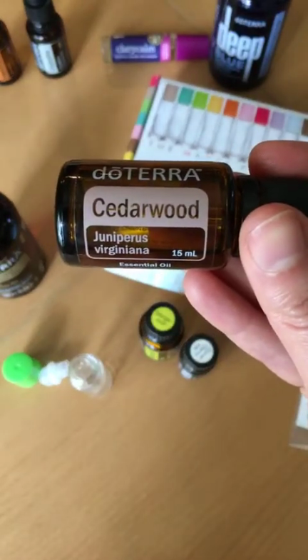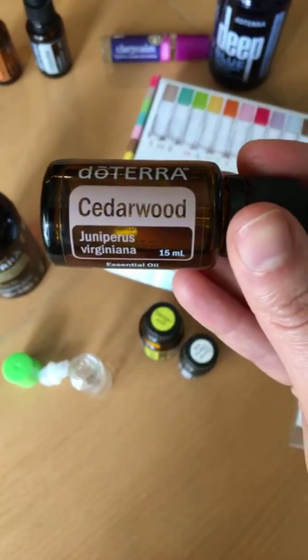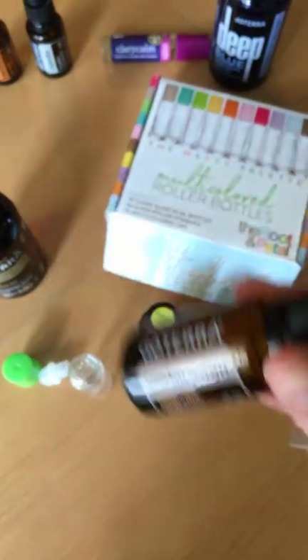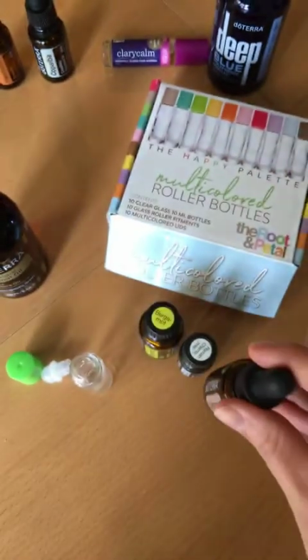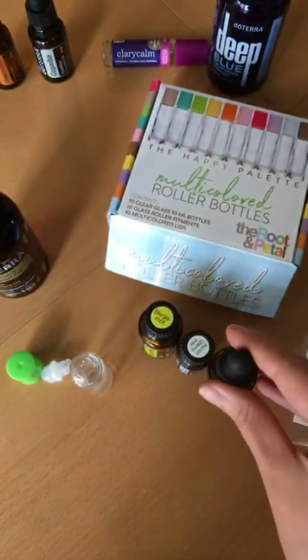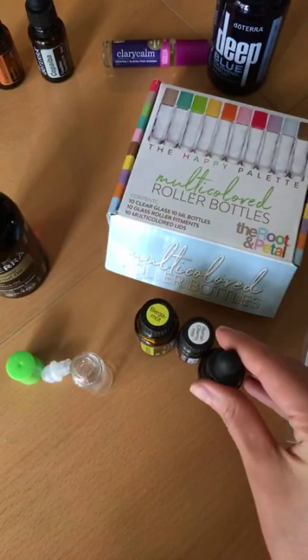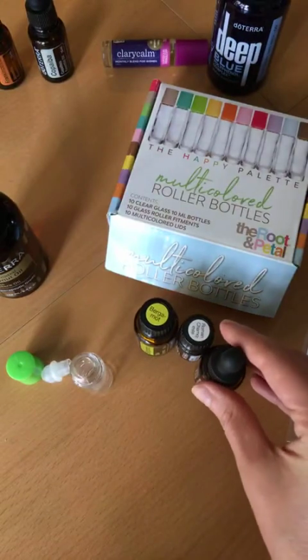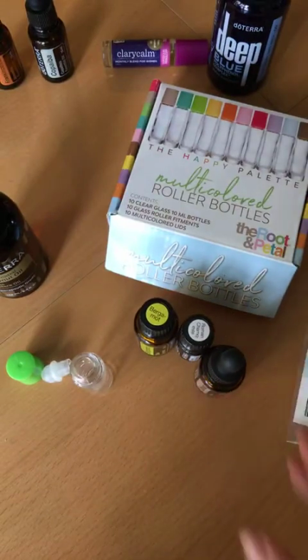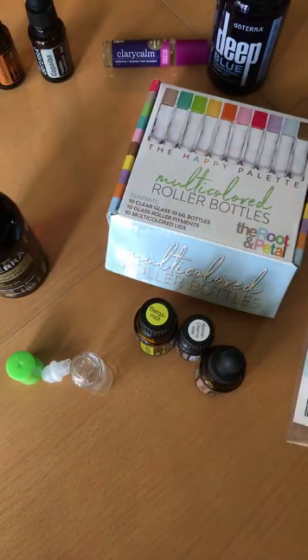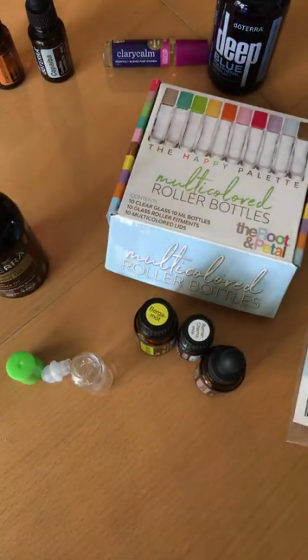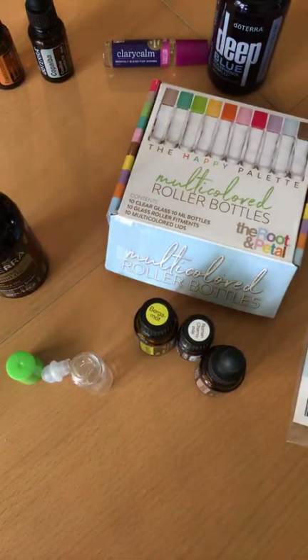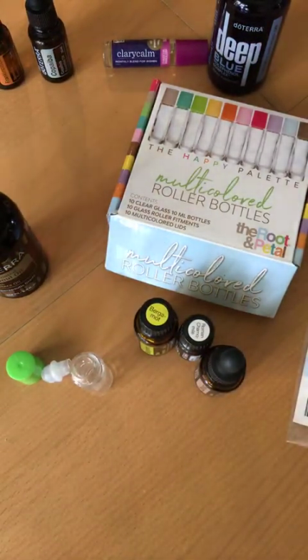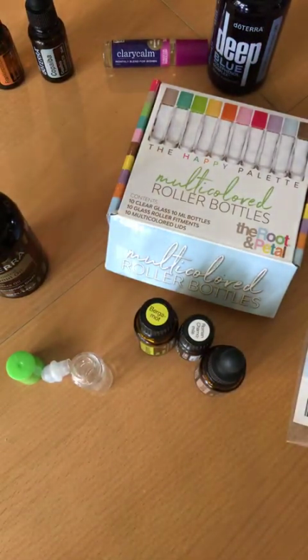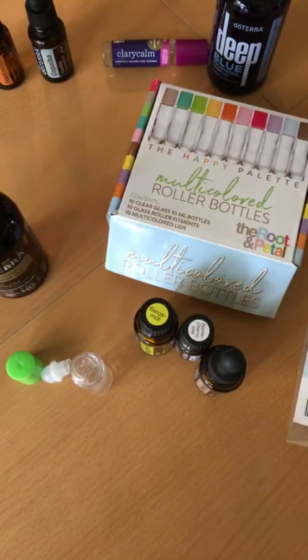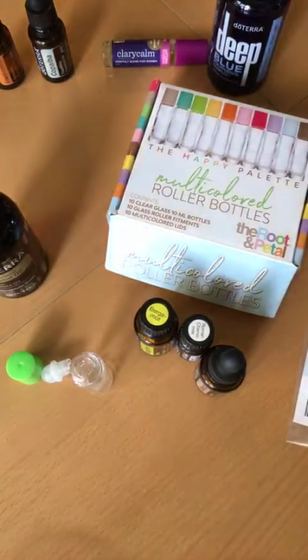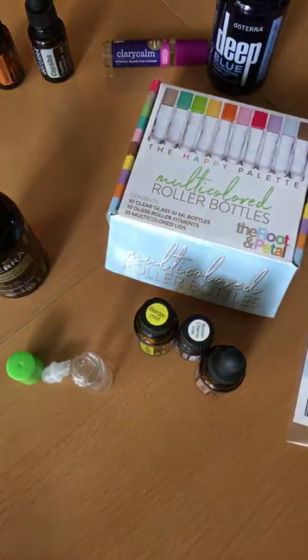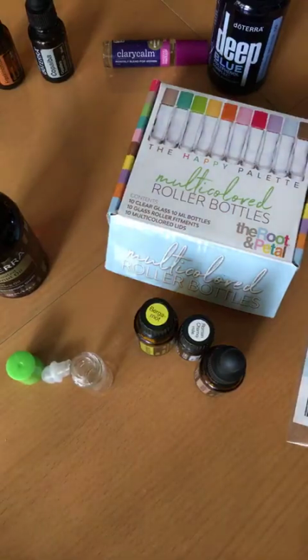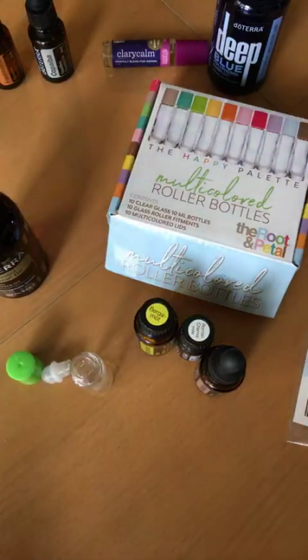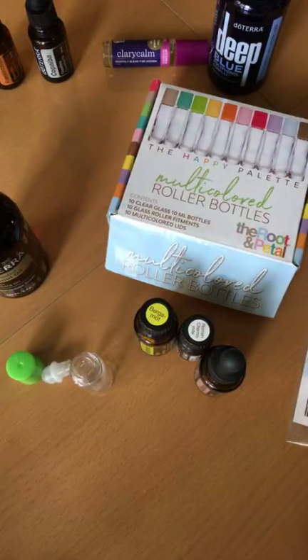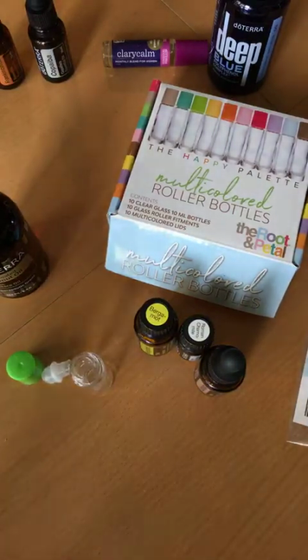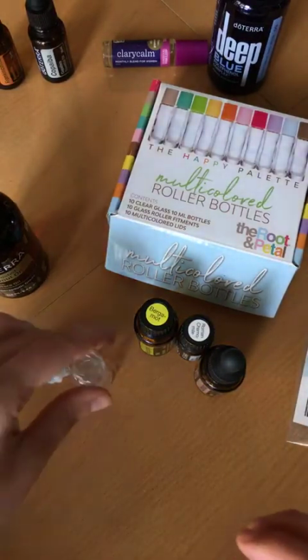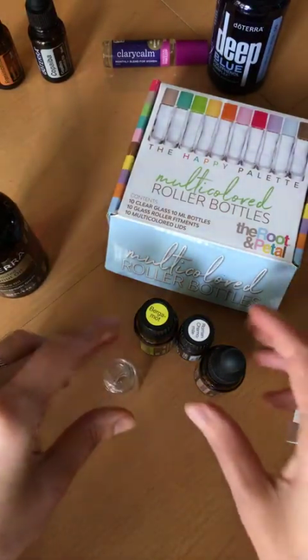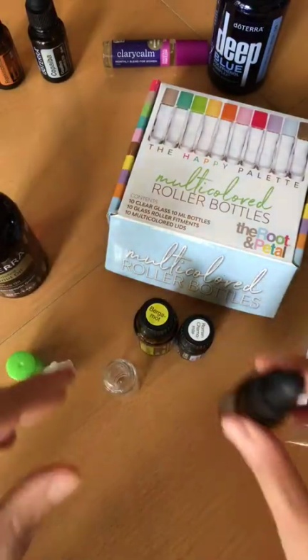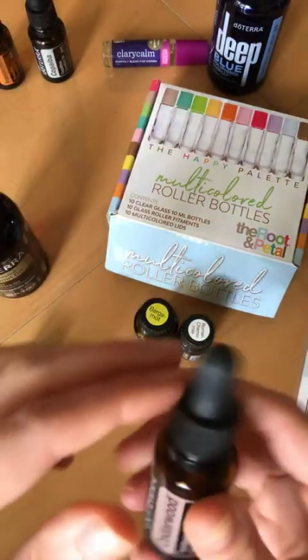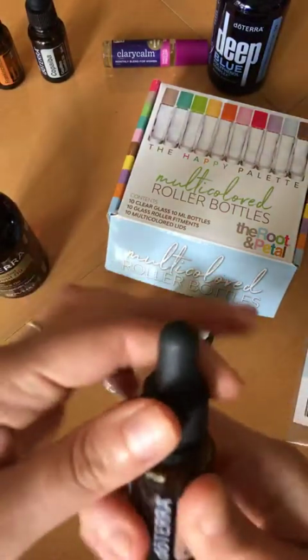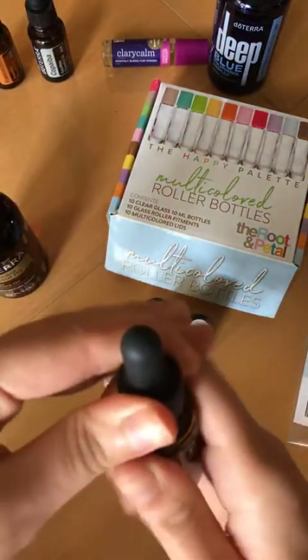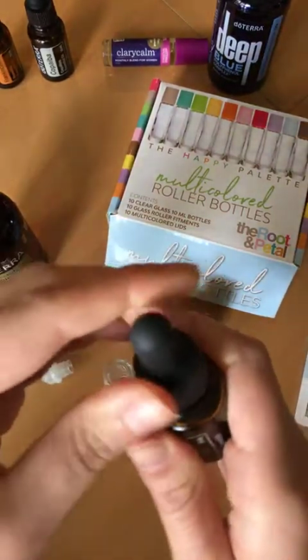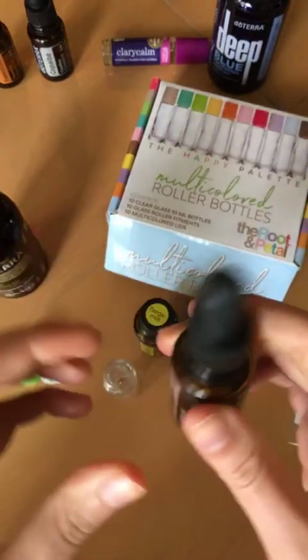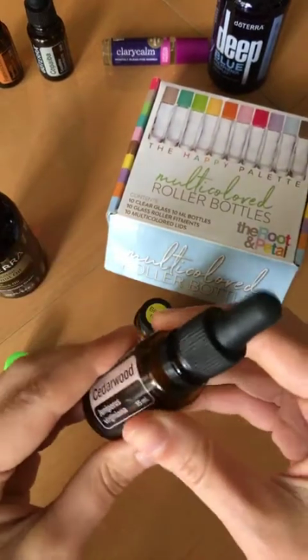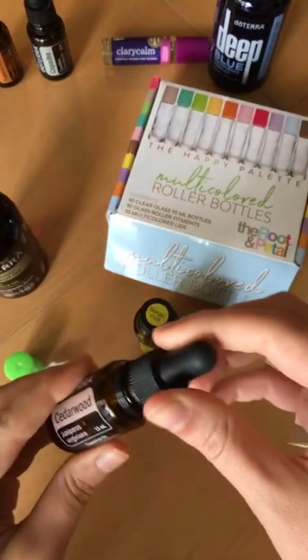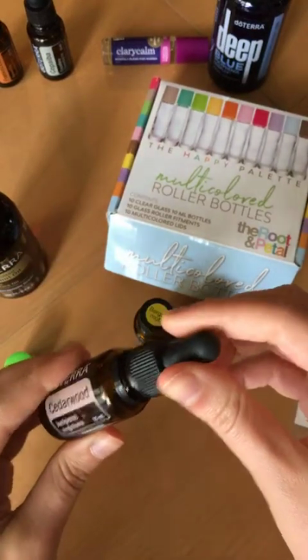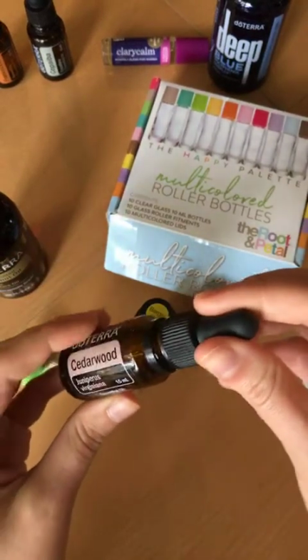So we're going to whip up a roller. Typically I will start with five drops of each in a roller bottle, but sometimes I trust my intuition with that. I'm just feeling 10 drops of each is where I want to start today — but choose your own adventure, you can start with five if you want.